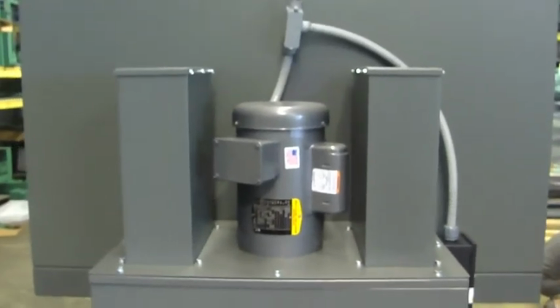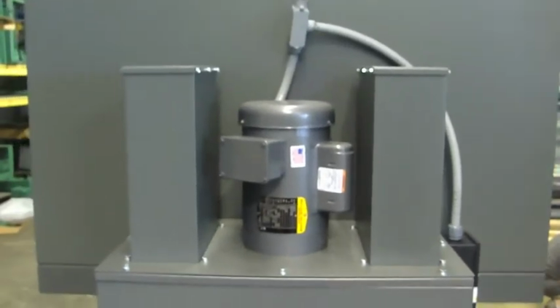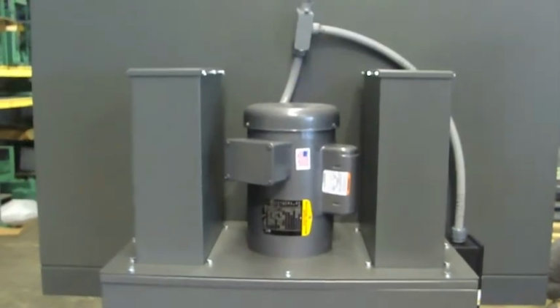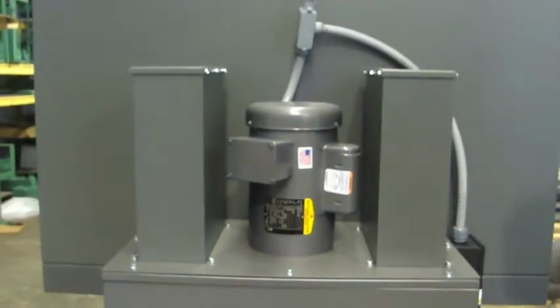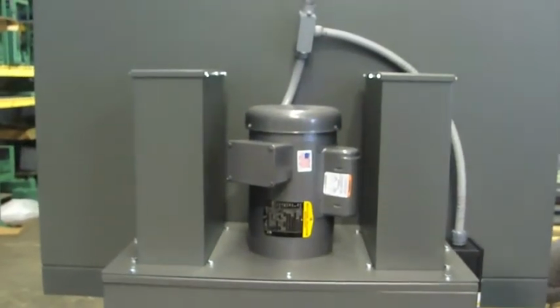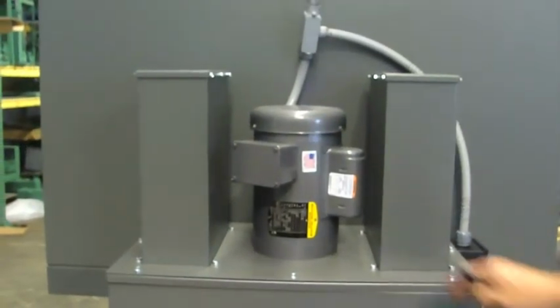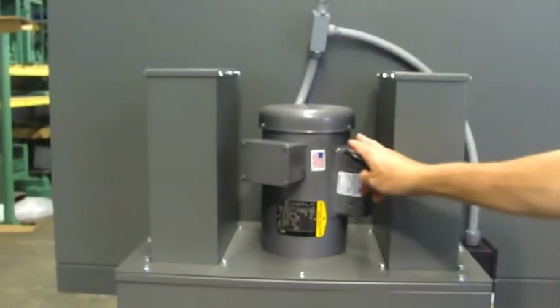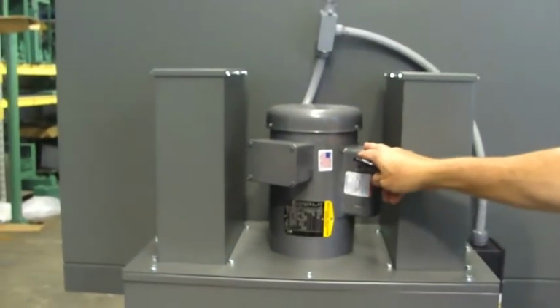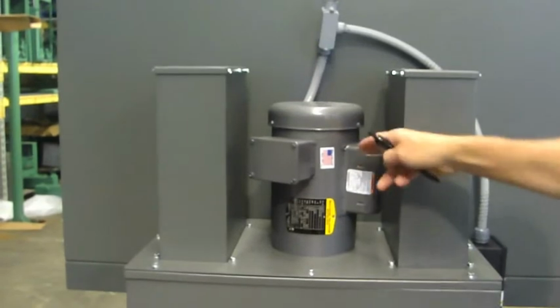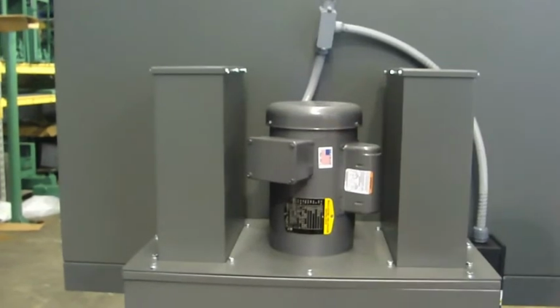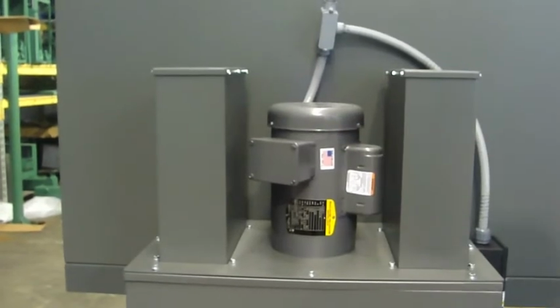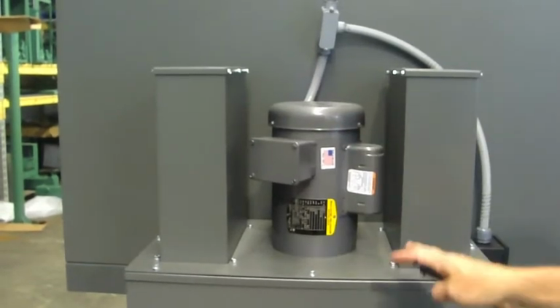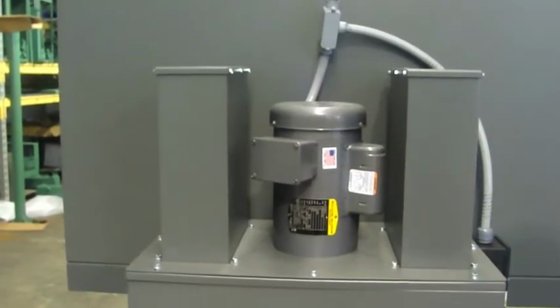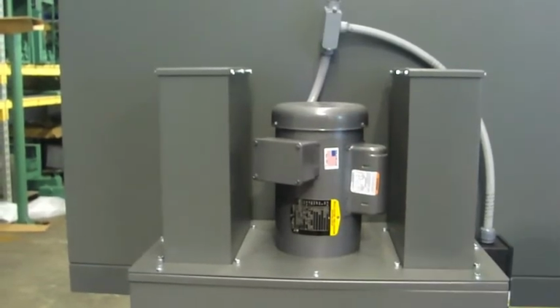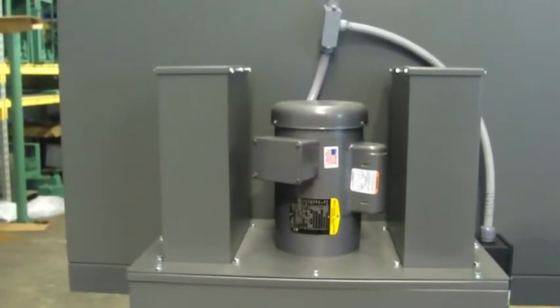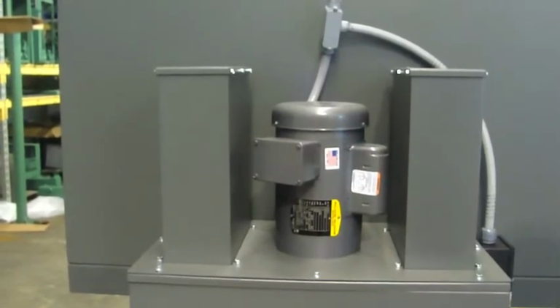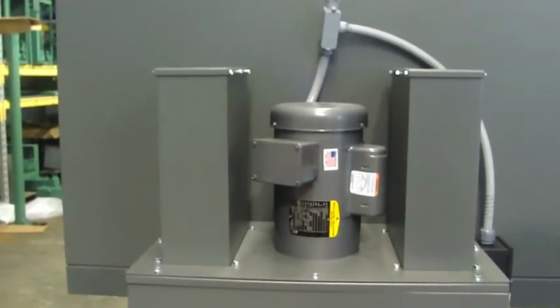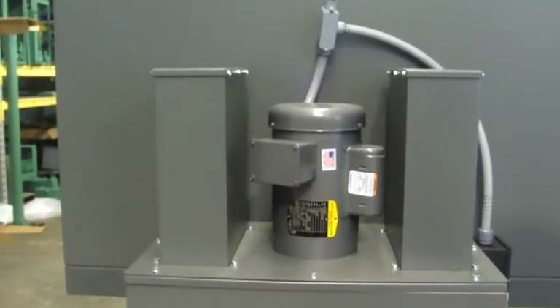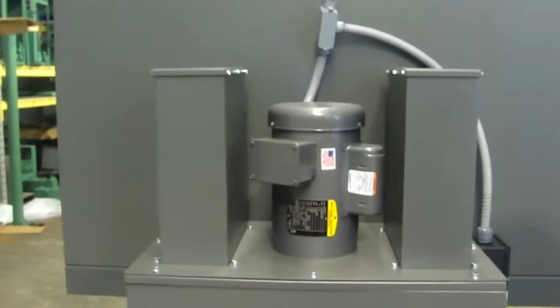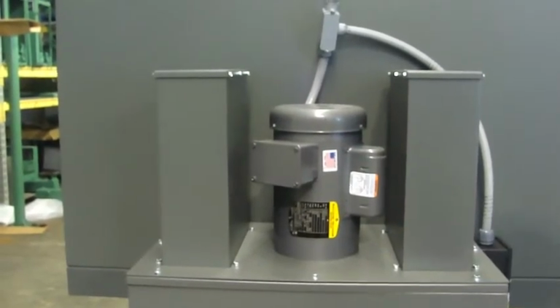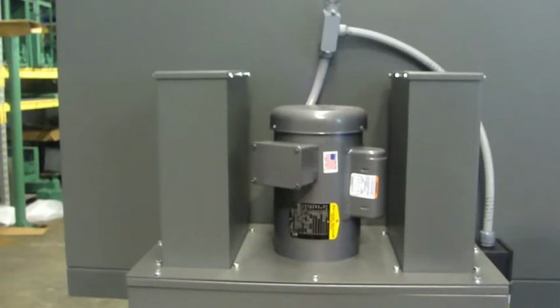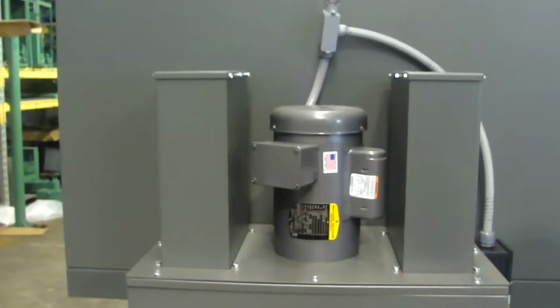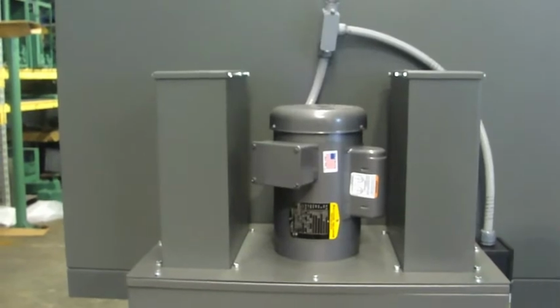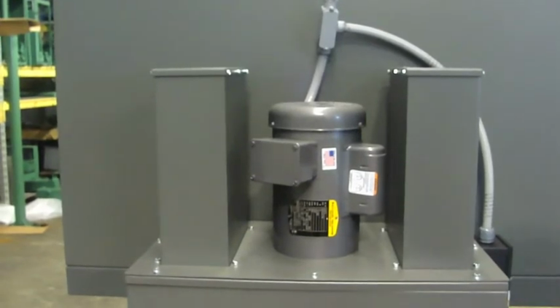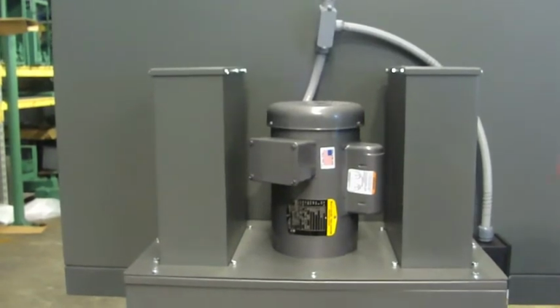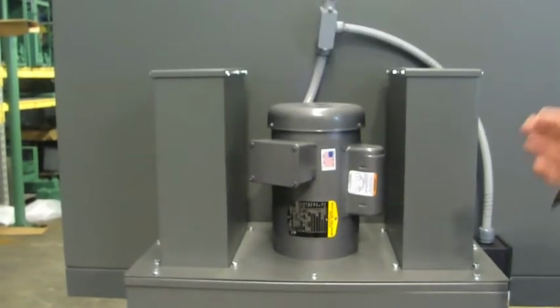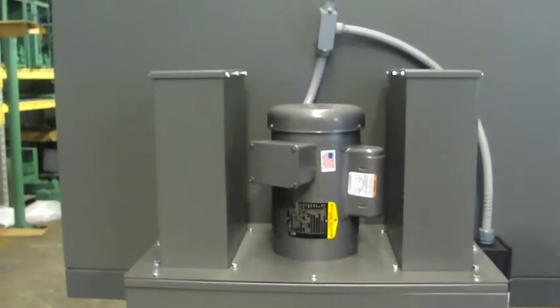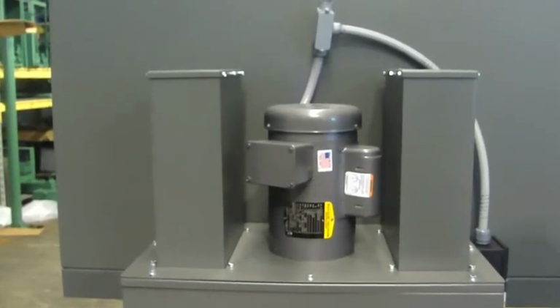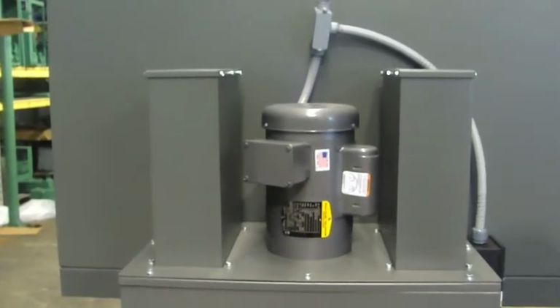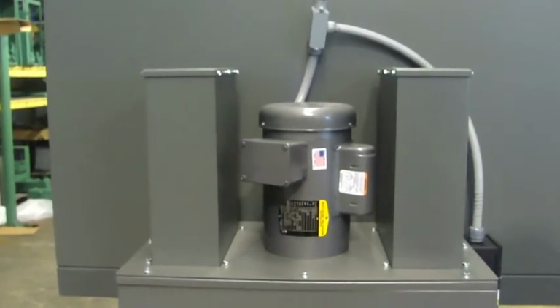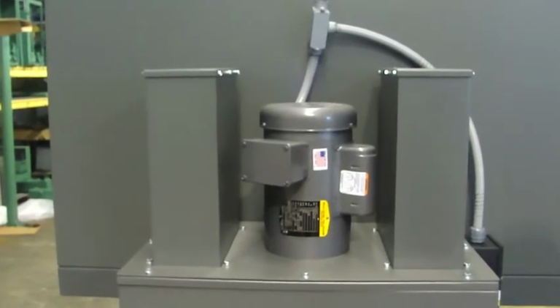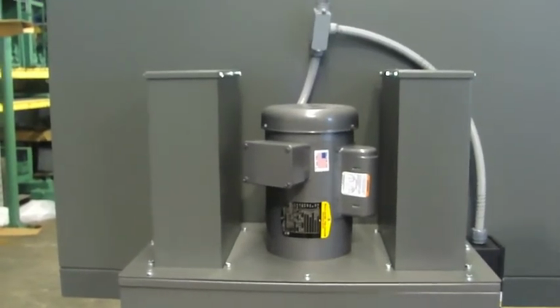On the back of the unit, you can see that the one and a half horsepower motor on this particular unit is mounted out of the air stream. This way, there are no explosion or flammable issues involved with the motor. We also have a light fixture on this unit that is out of the air stream as well.